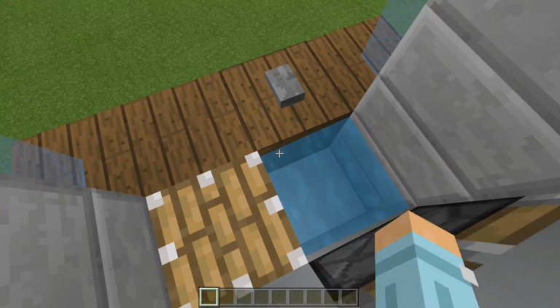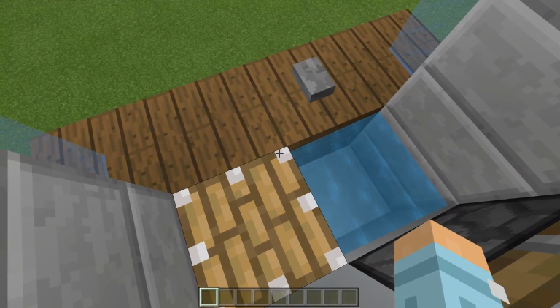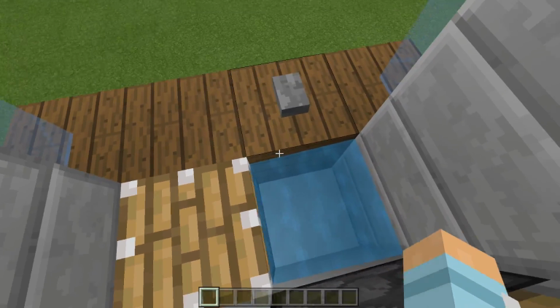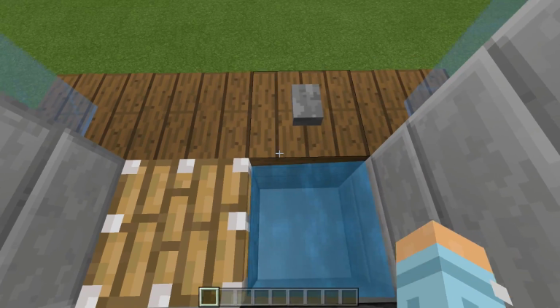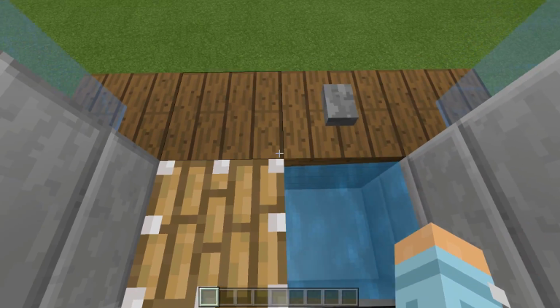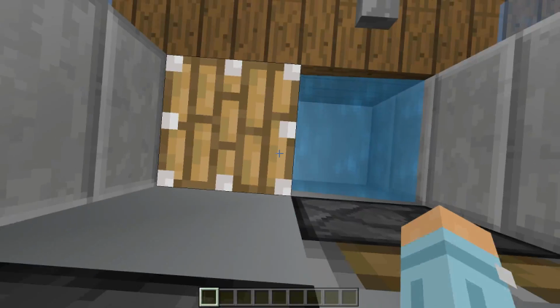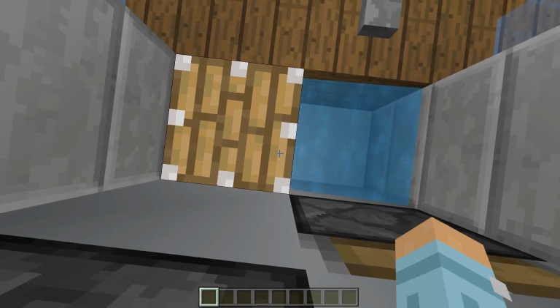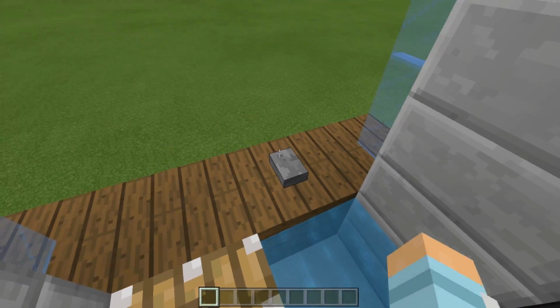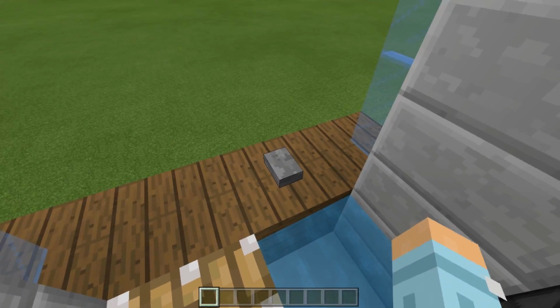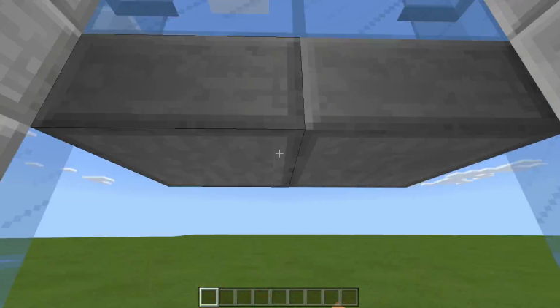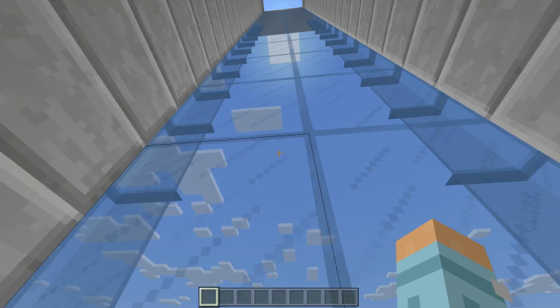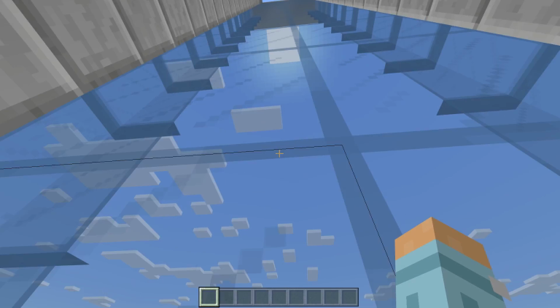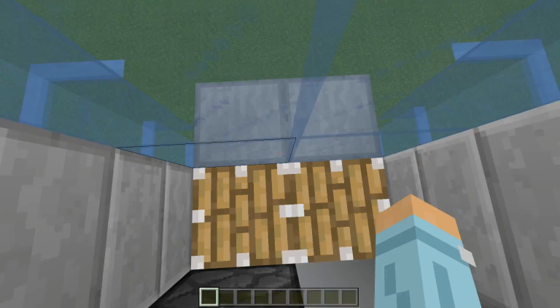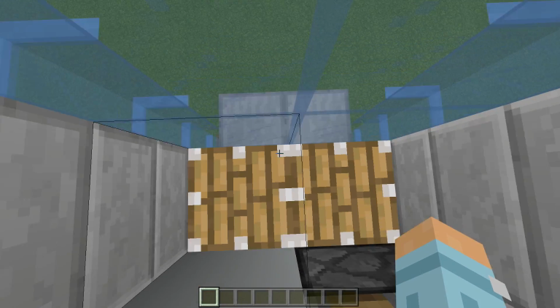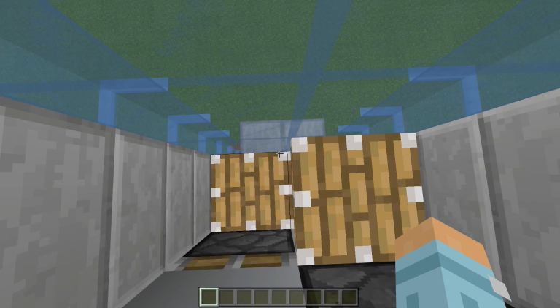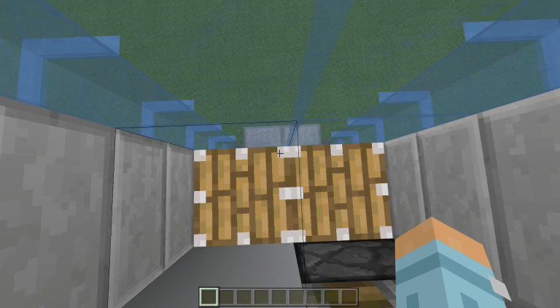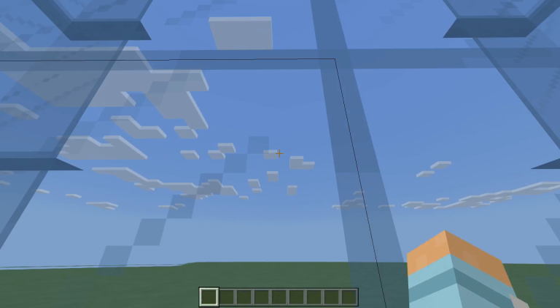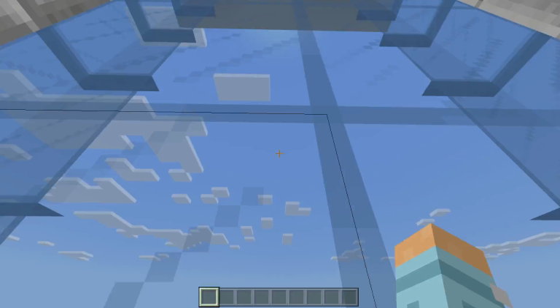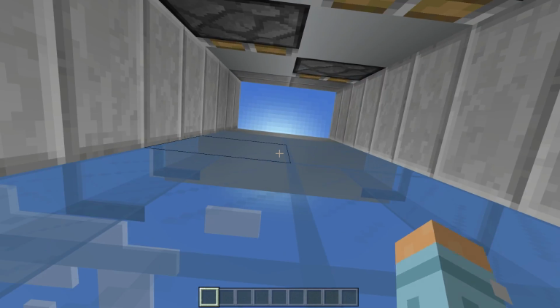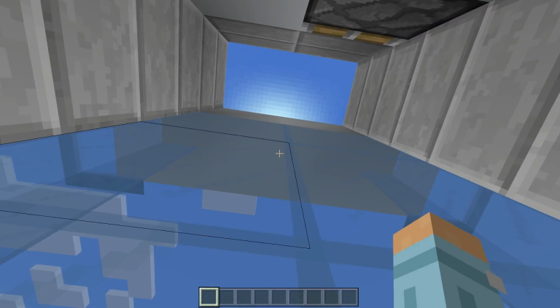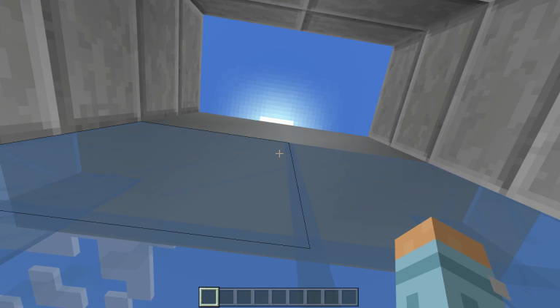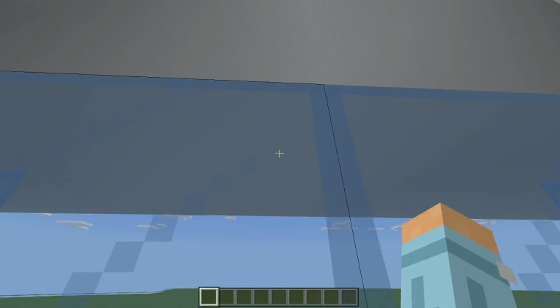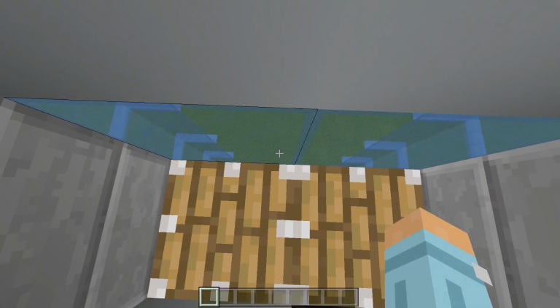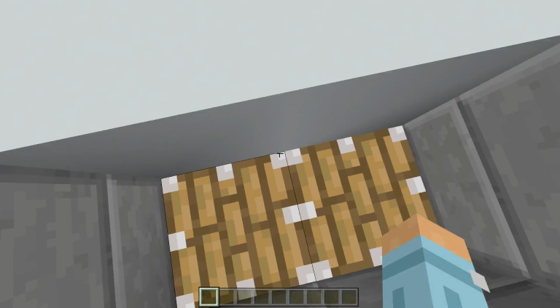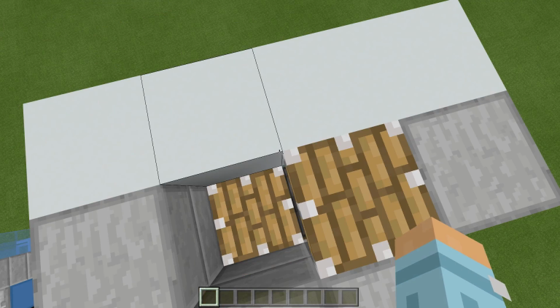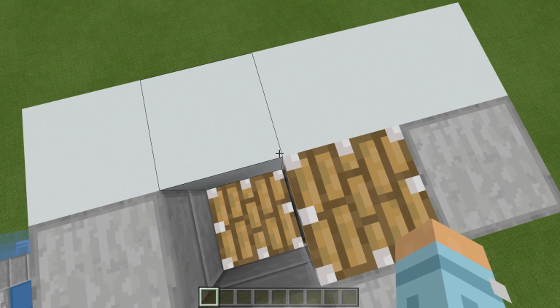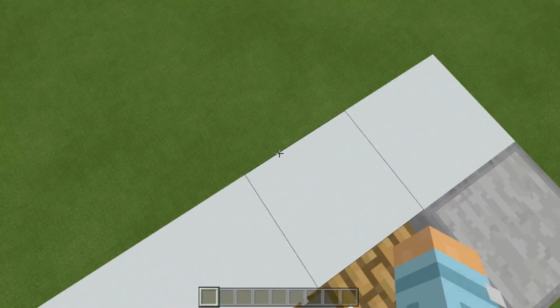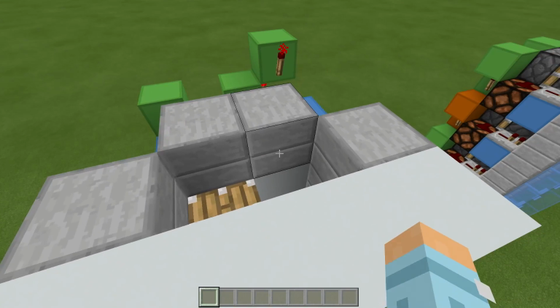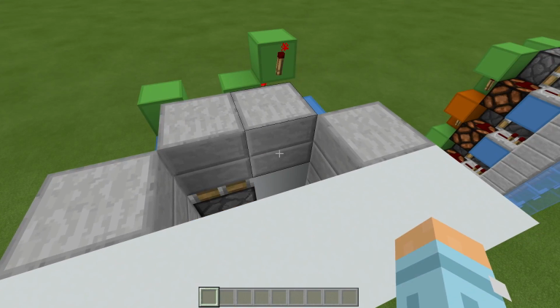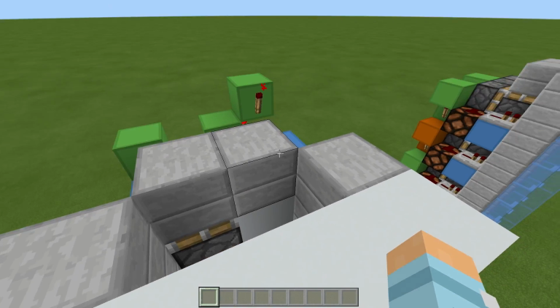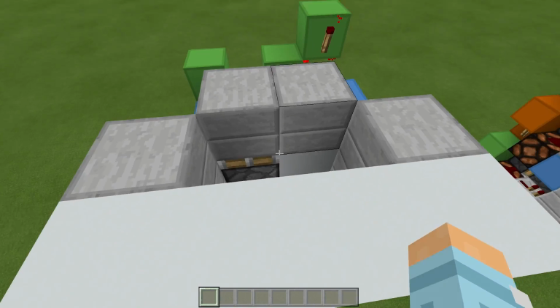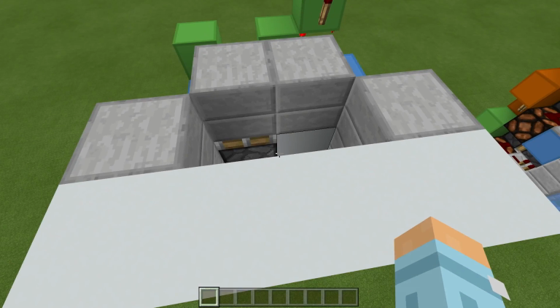It works really nicely too. If I can get out of the water - we have to stand in the middle, press the button and as you can see we get elevated nice and quickly. Then we just get out and that's it.